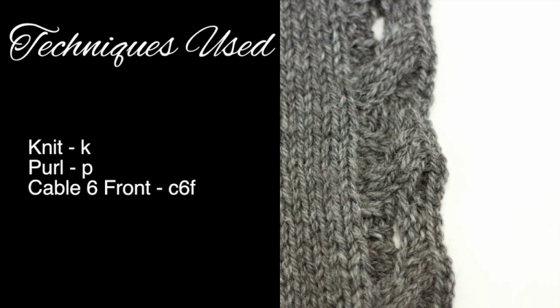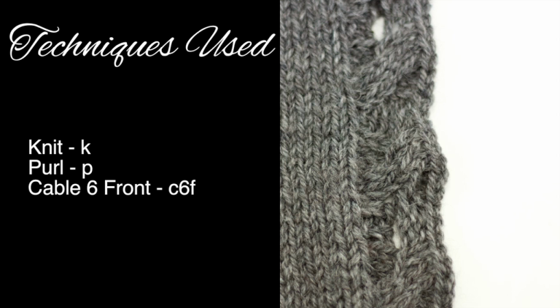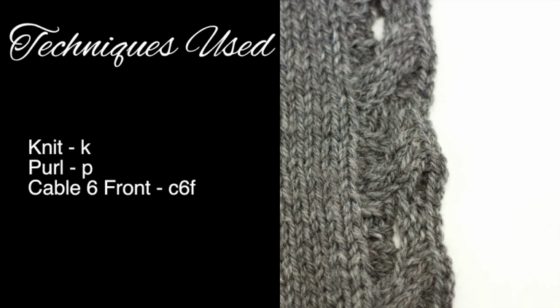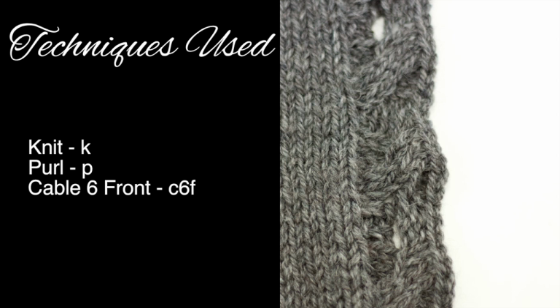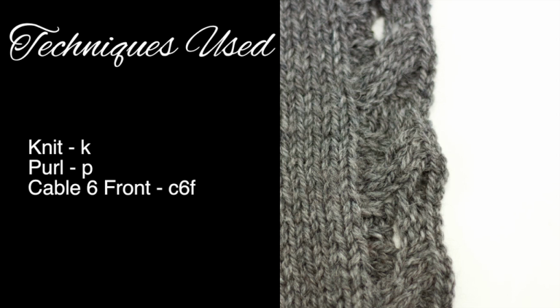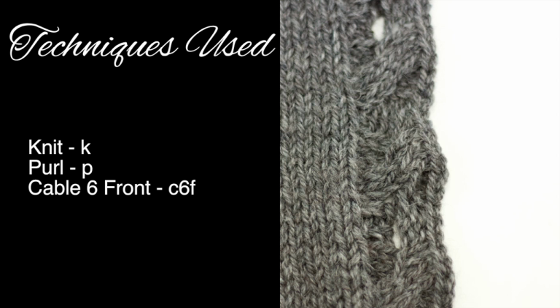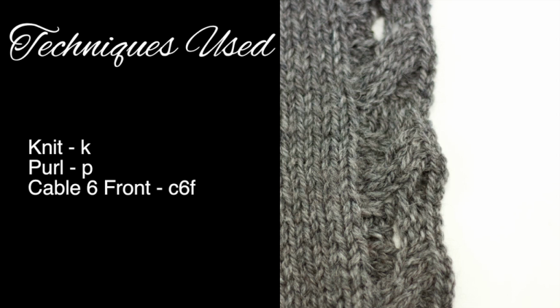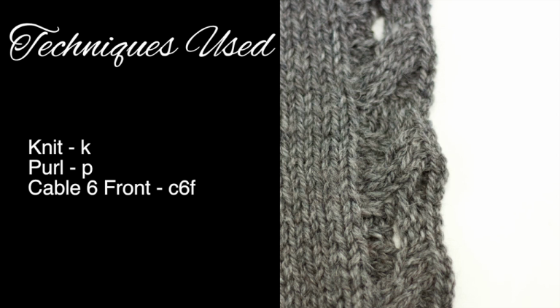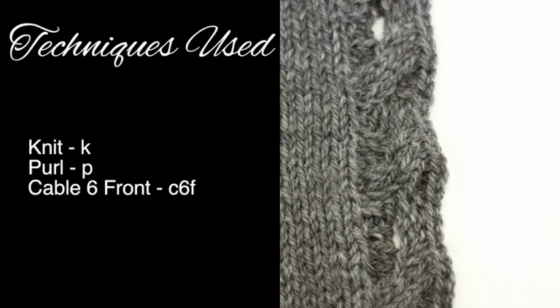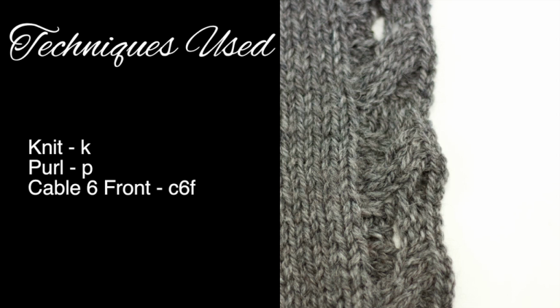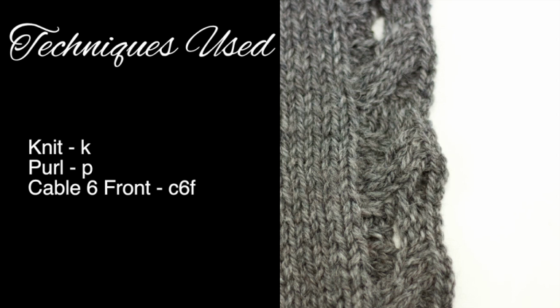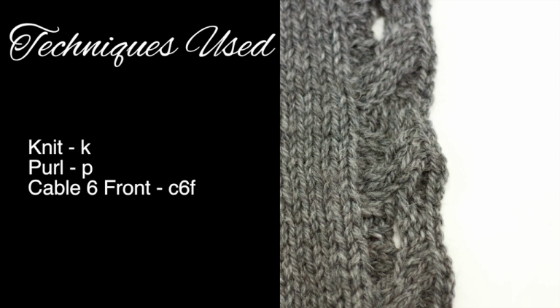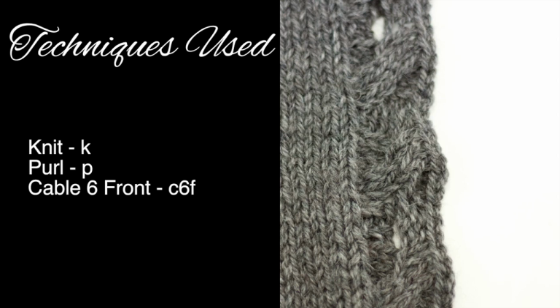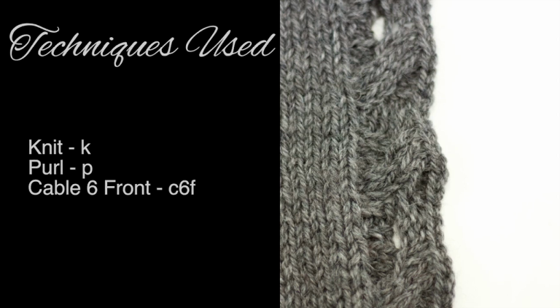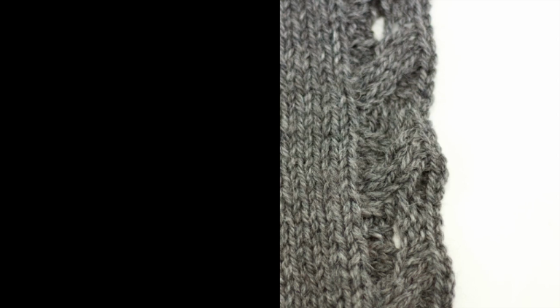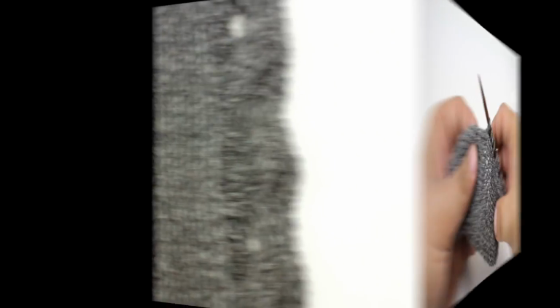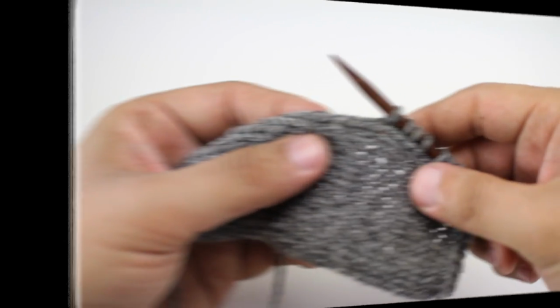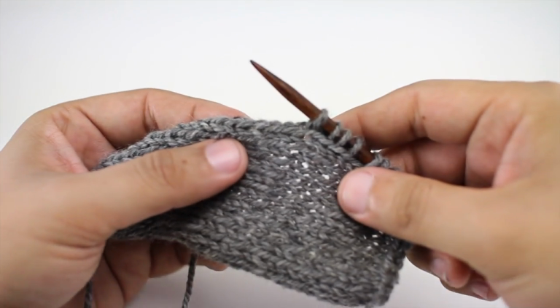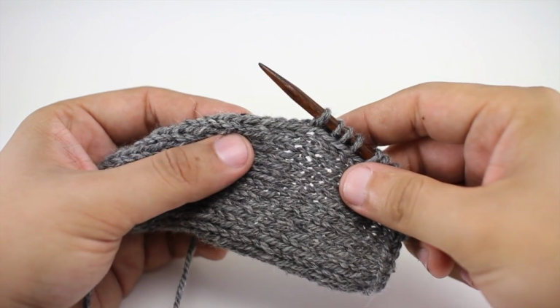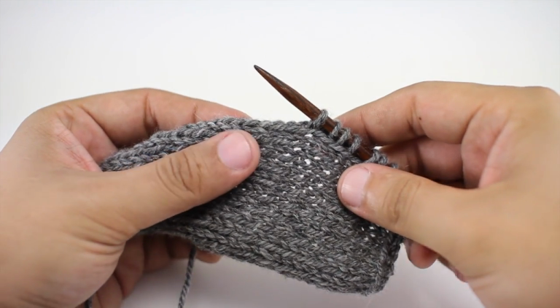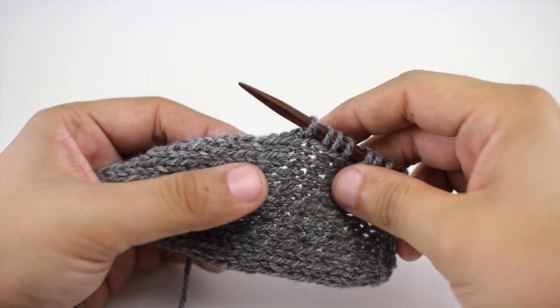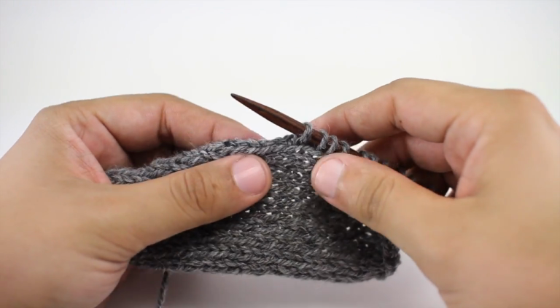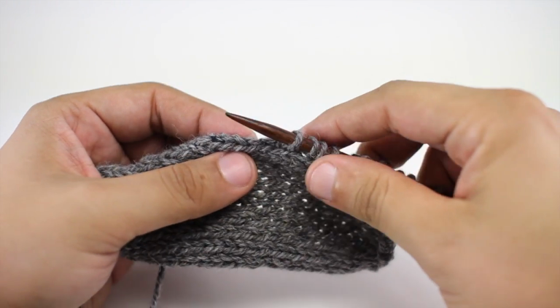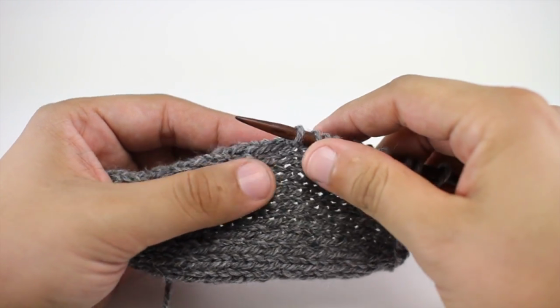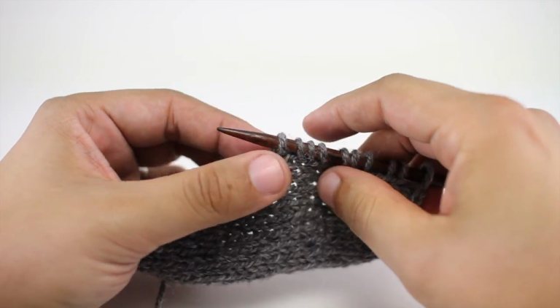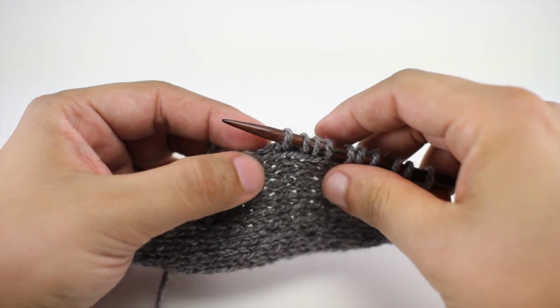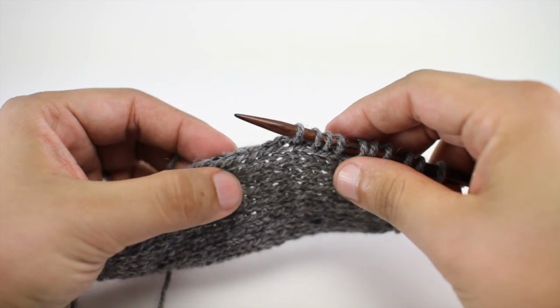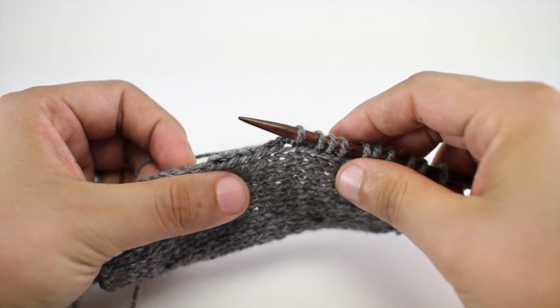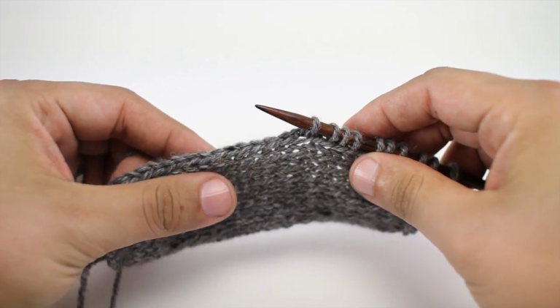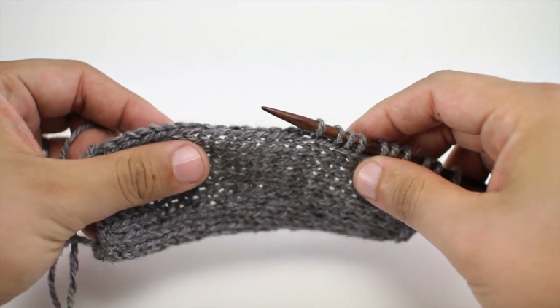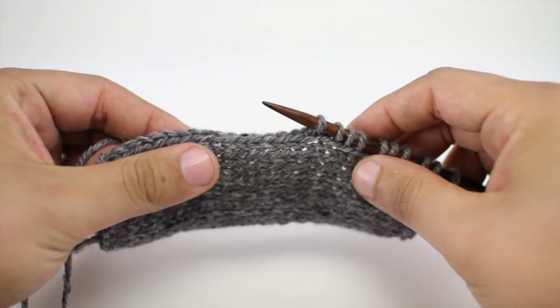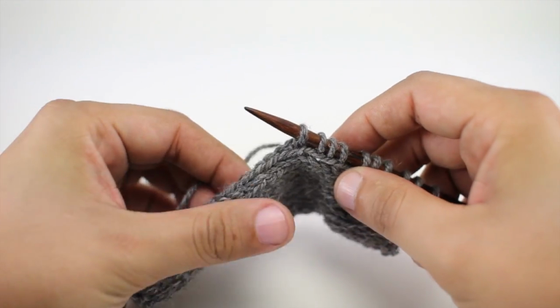For this stitch you'll need to know the following techniques: knit, purl, and cable six front. This button band is worked by picking up the stitches along the edge of your finished fabric.